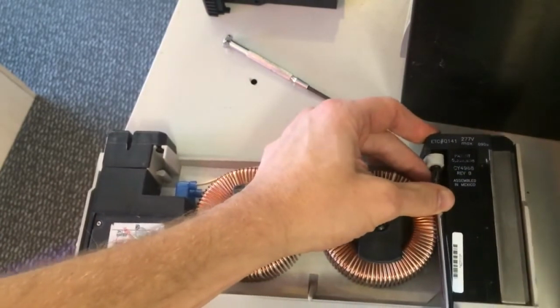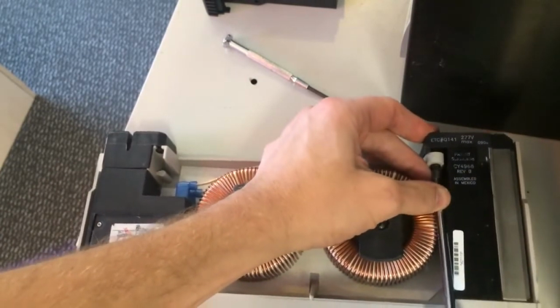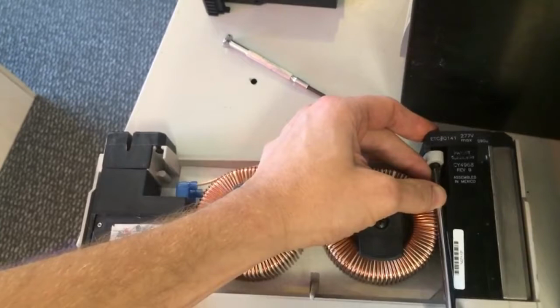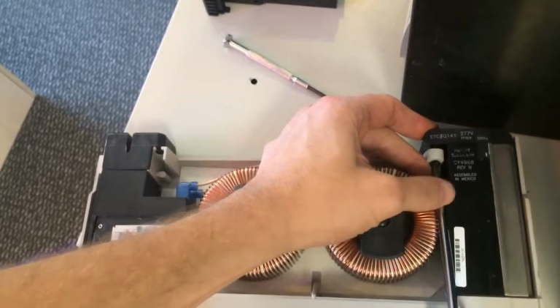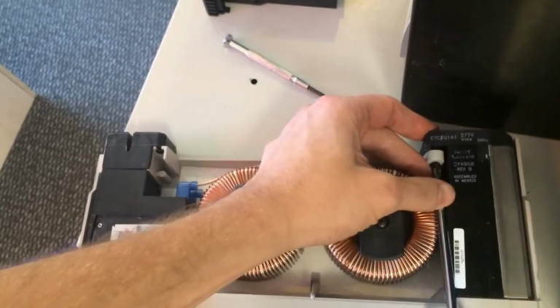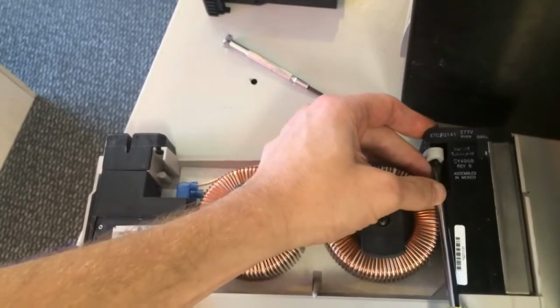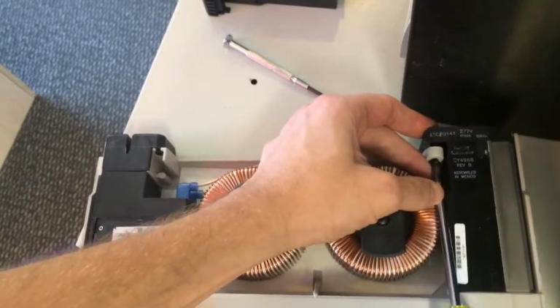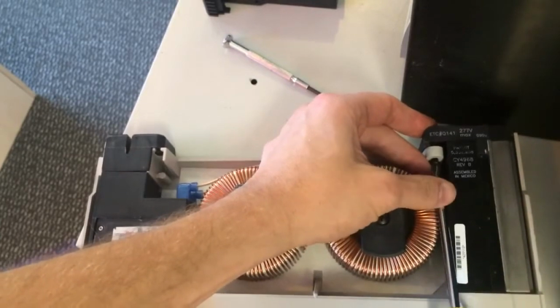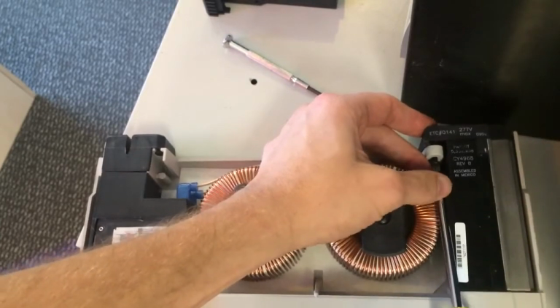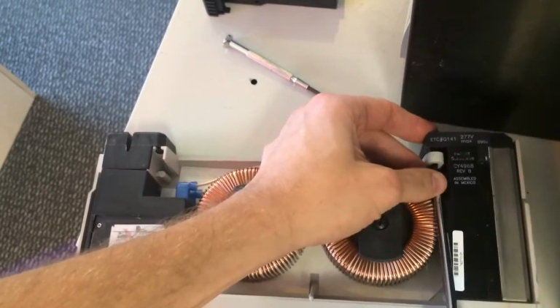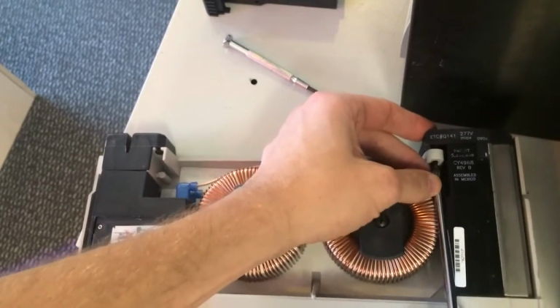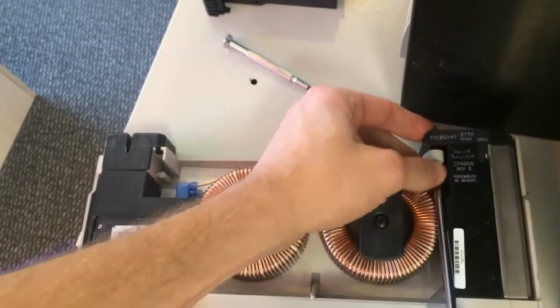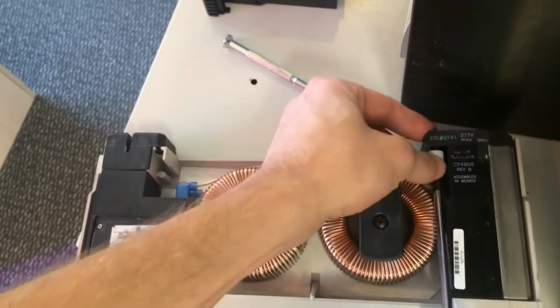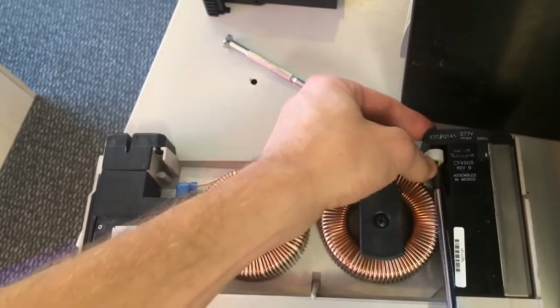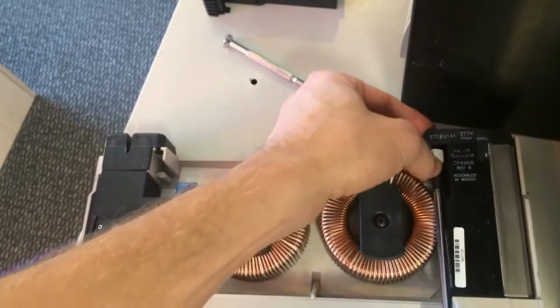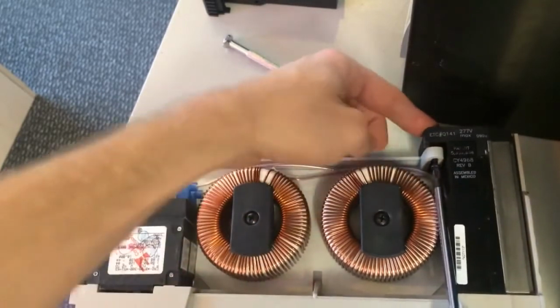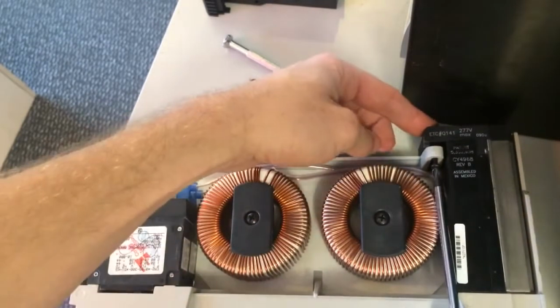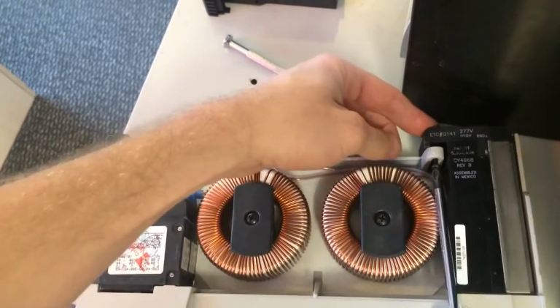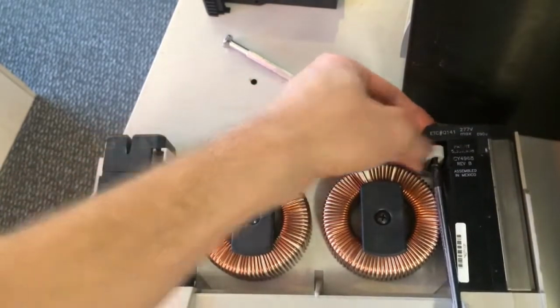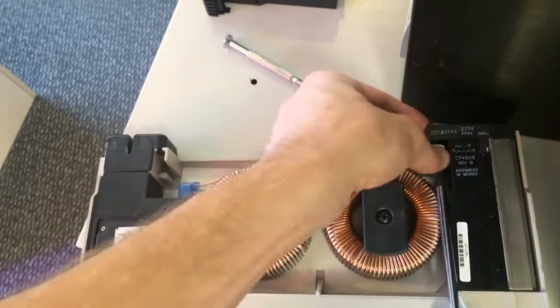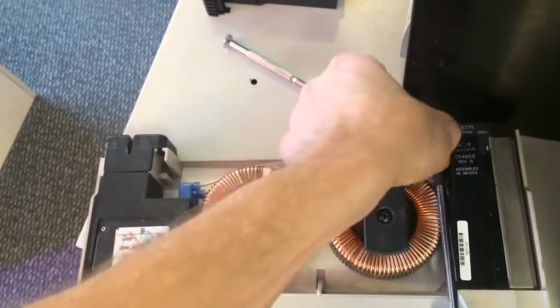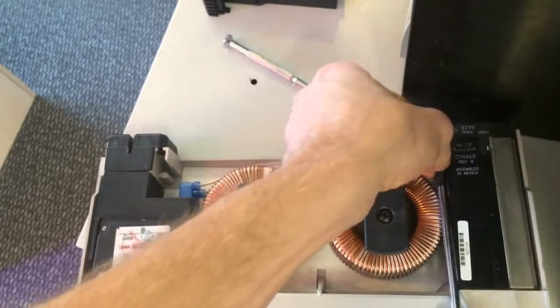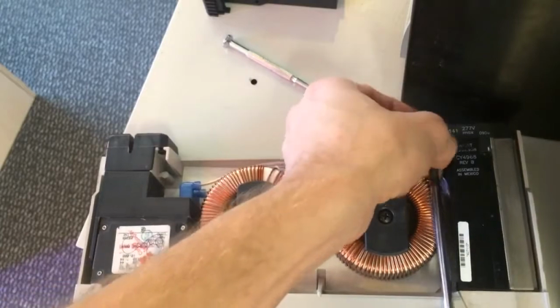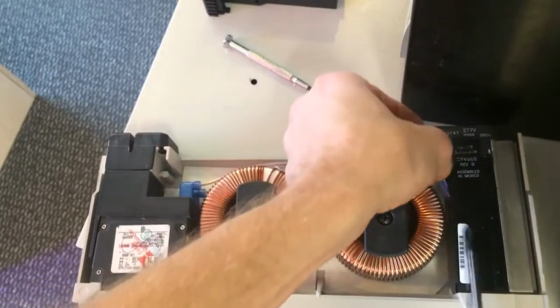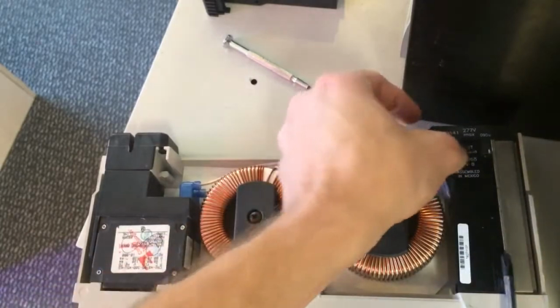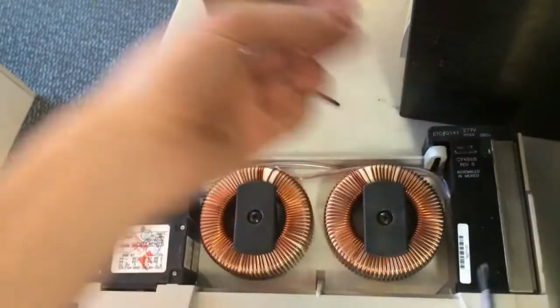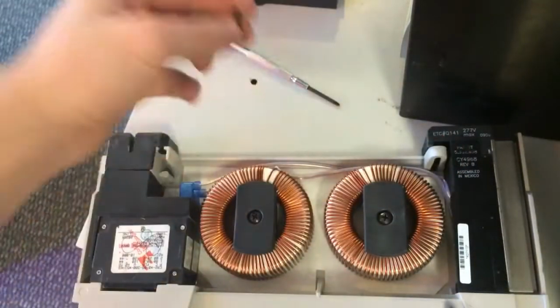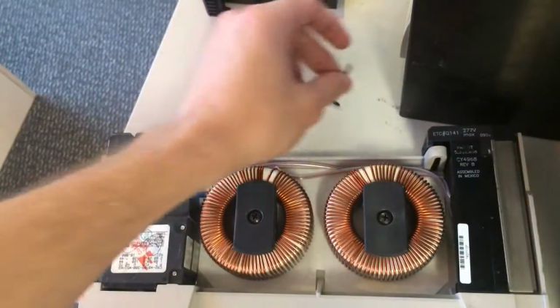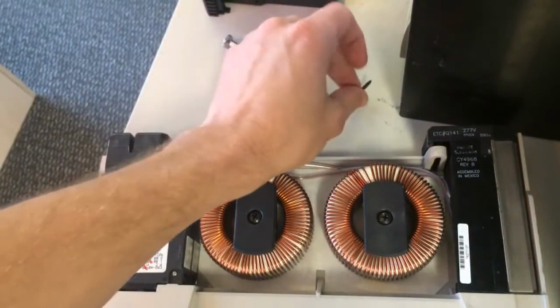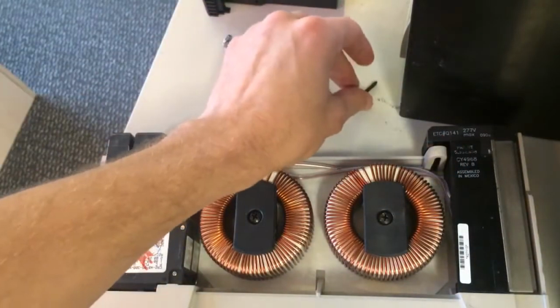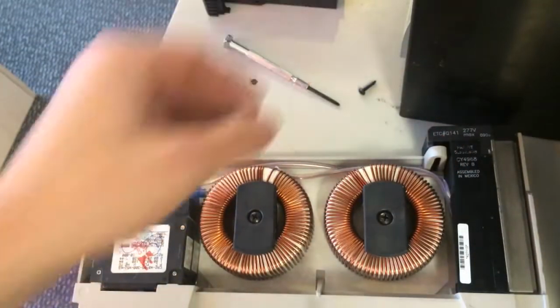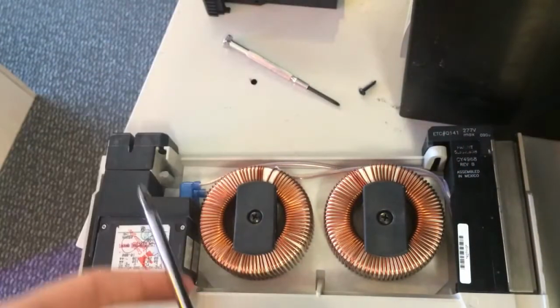There is a single Phillips head screw right here that you just need to back out. Go ahead and give it a couple turns to the left and it should back right out there into your hand. Go ahead and take that off and put it in a safe location.